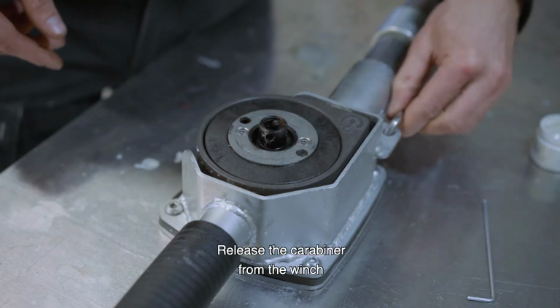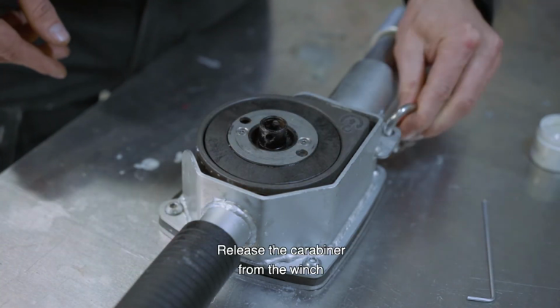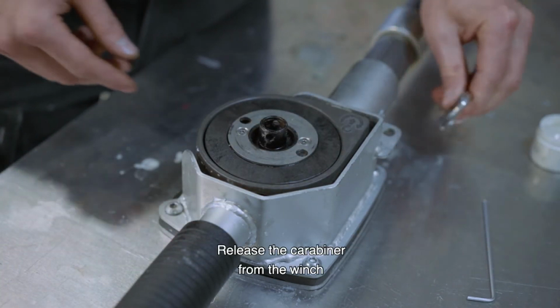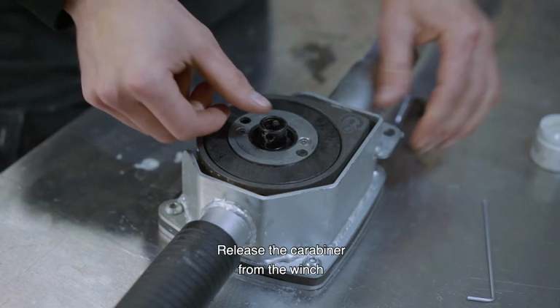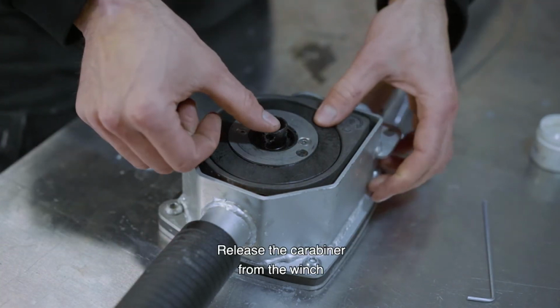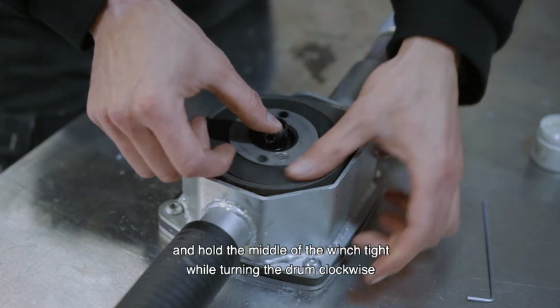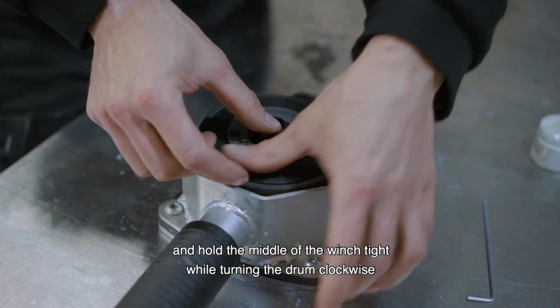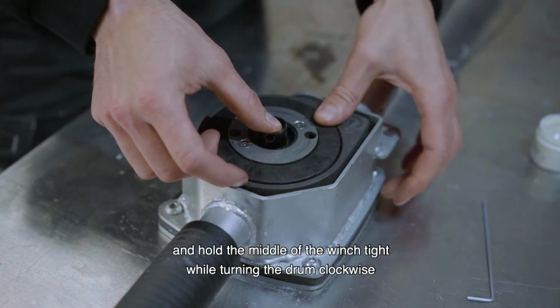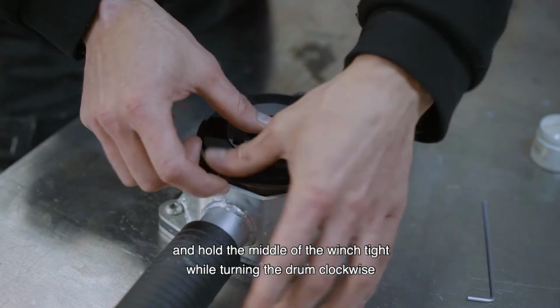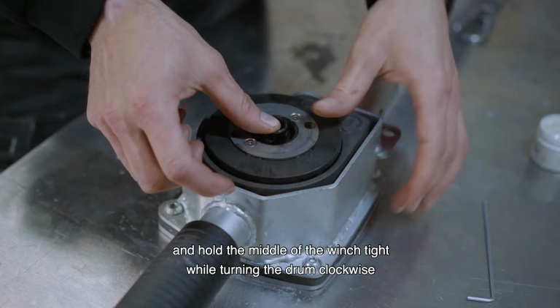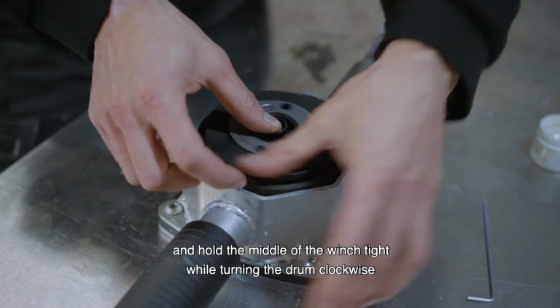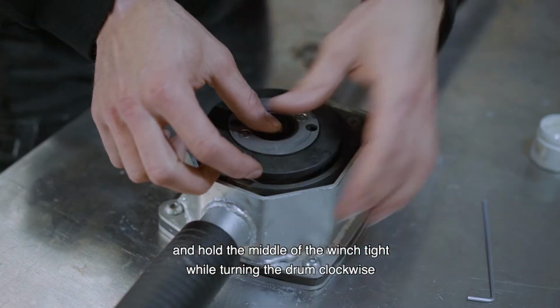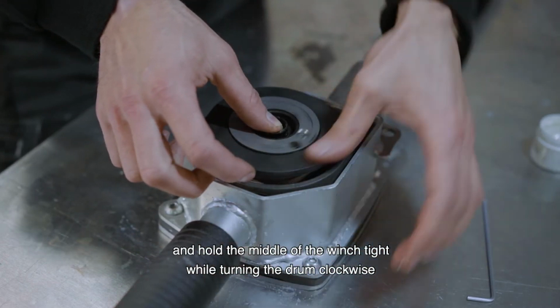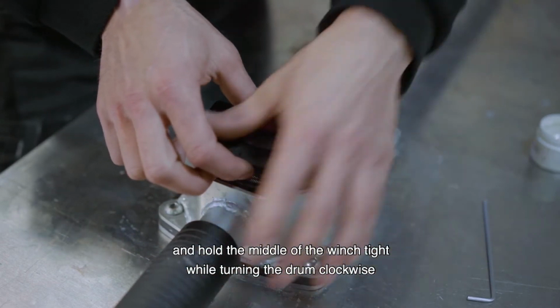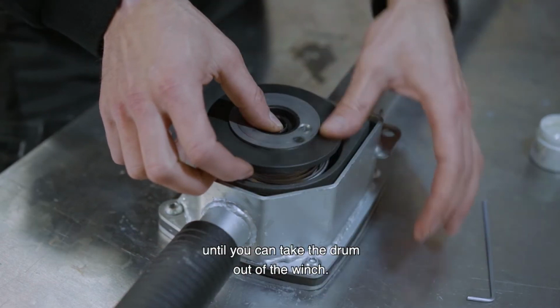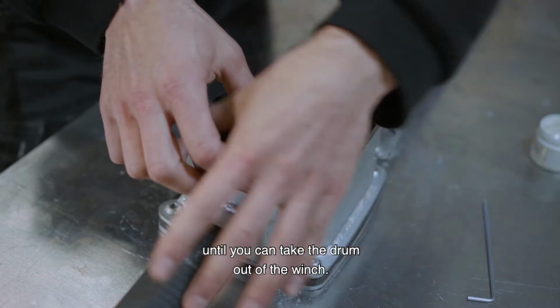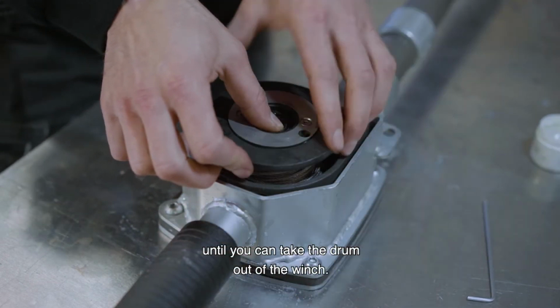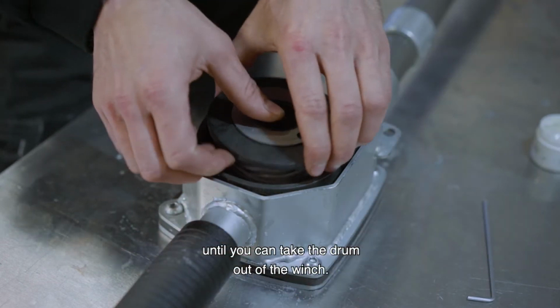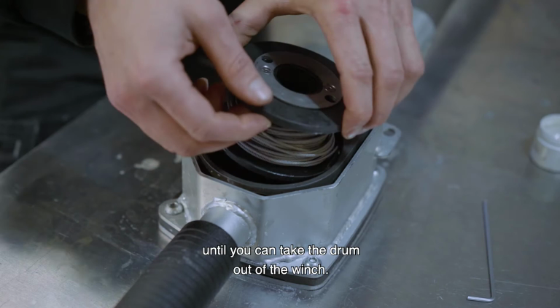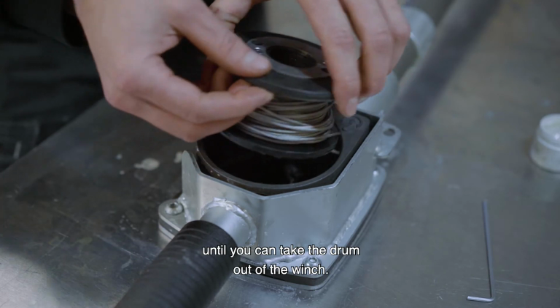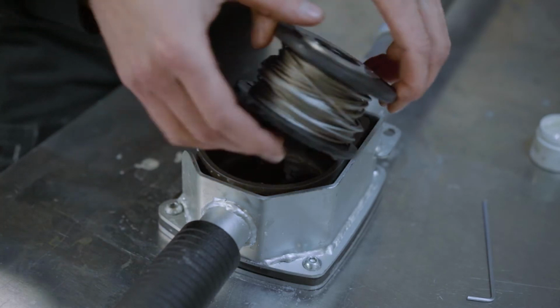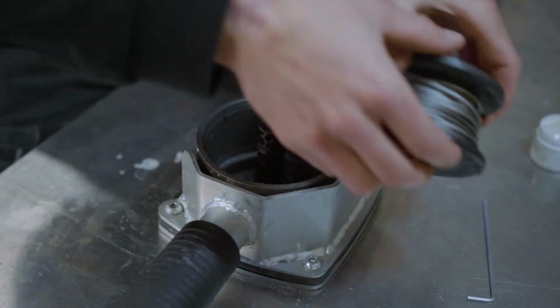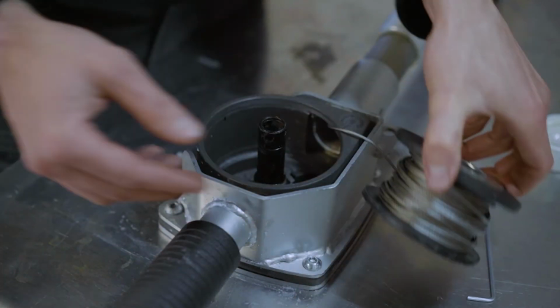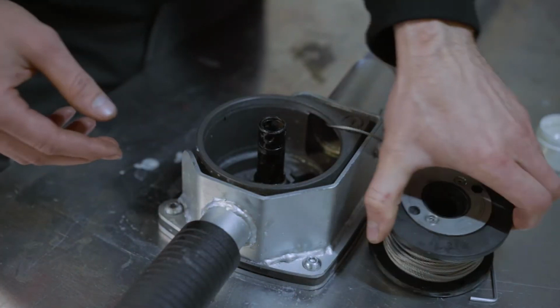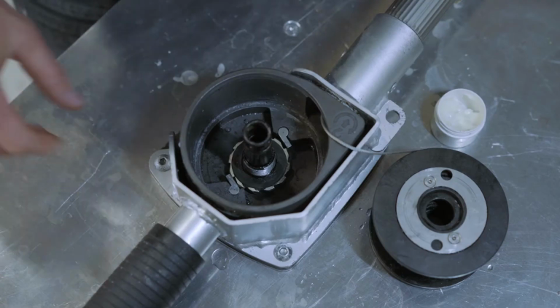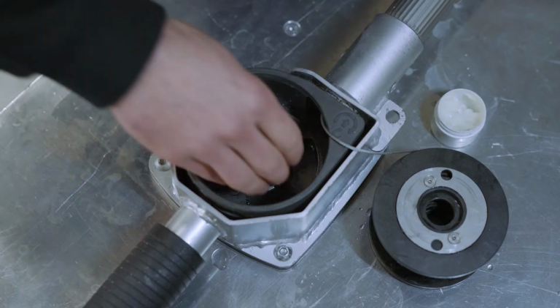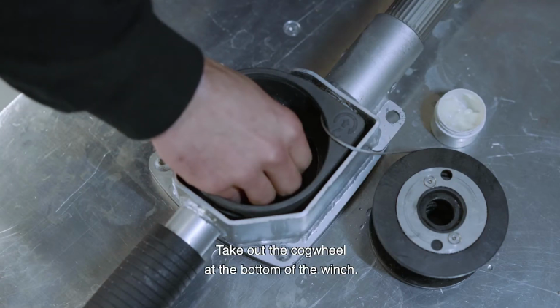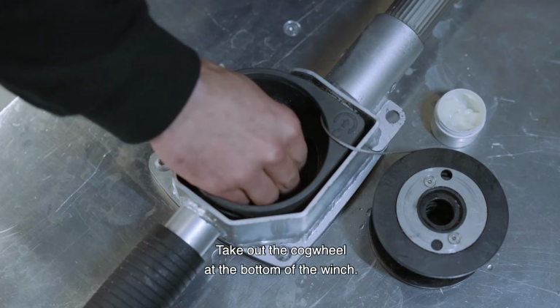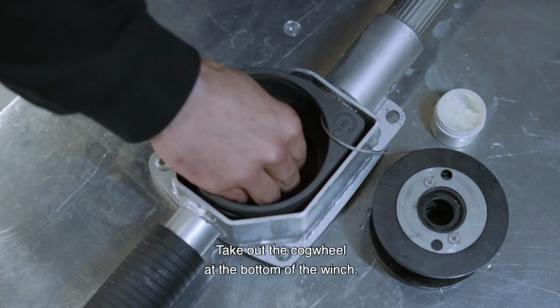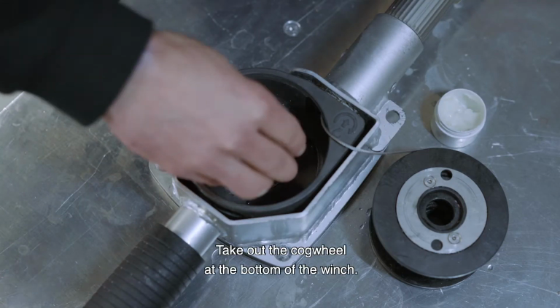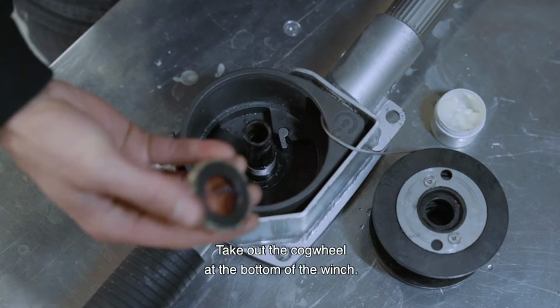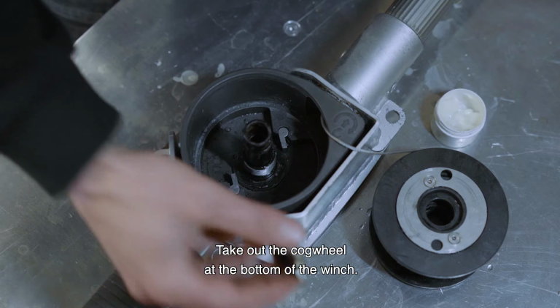Release the carabiner from the winch and hold the middle of the winch tight while turning the drum clockwise until you can take the drum out of the winch. Then take out the cogwheel at the bottom of the winch.